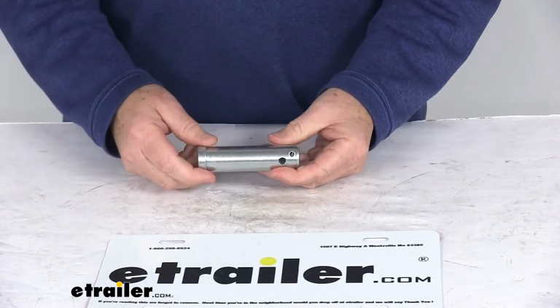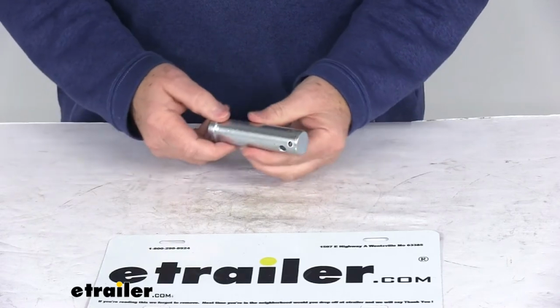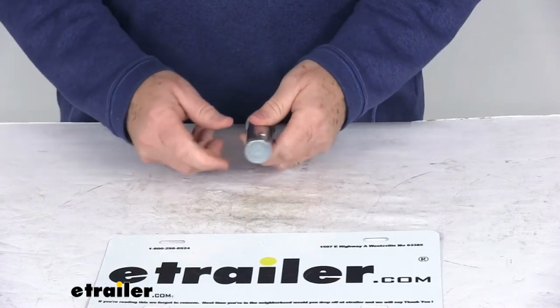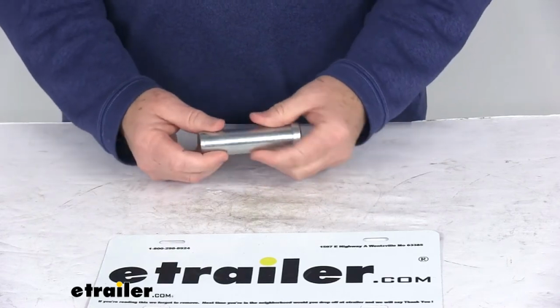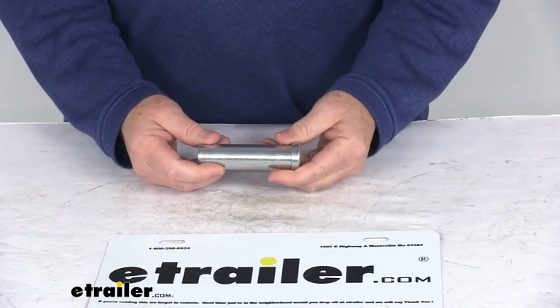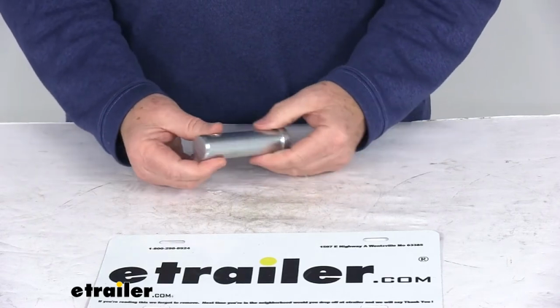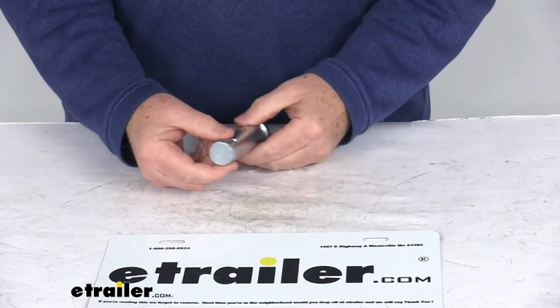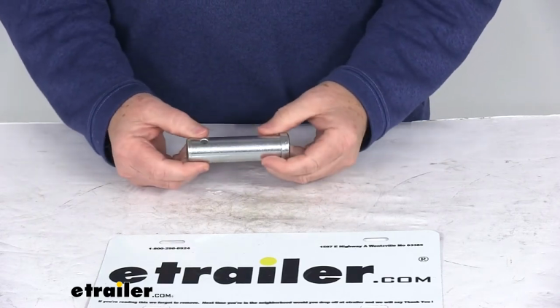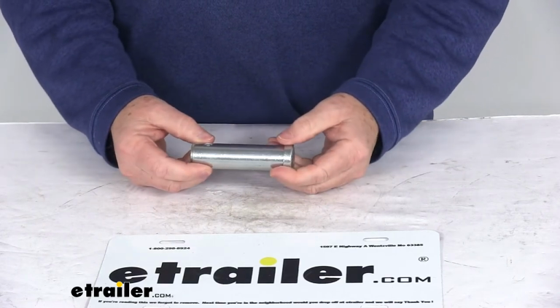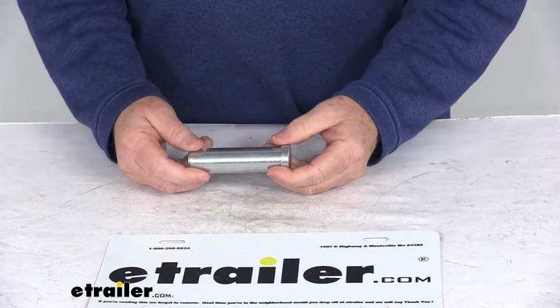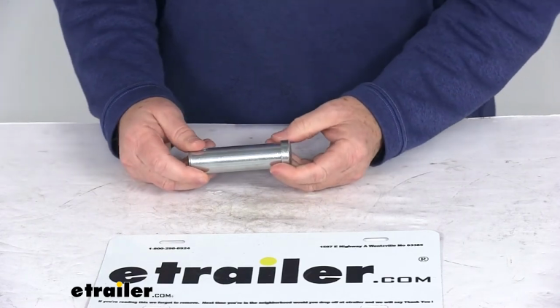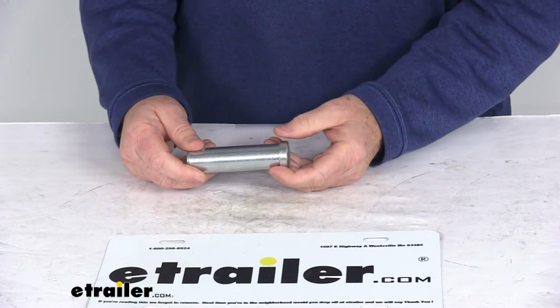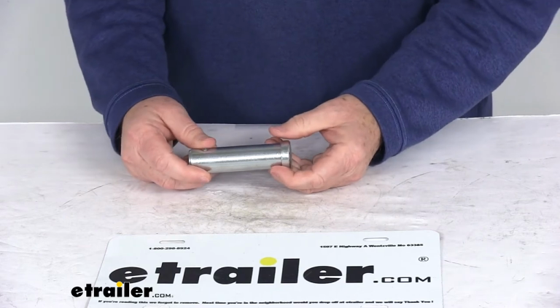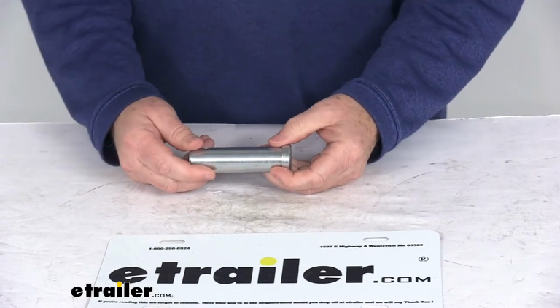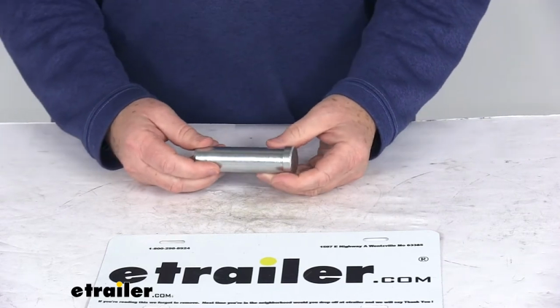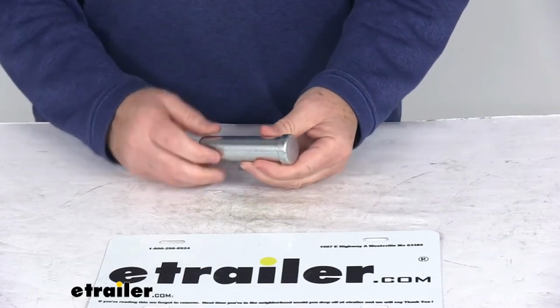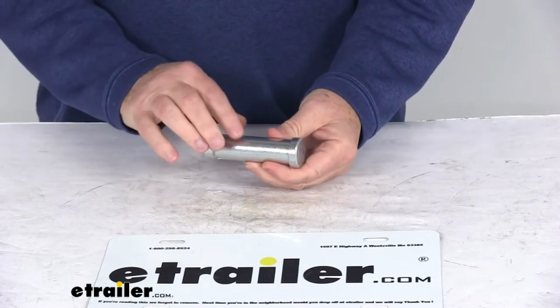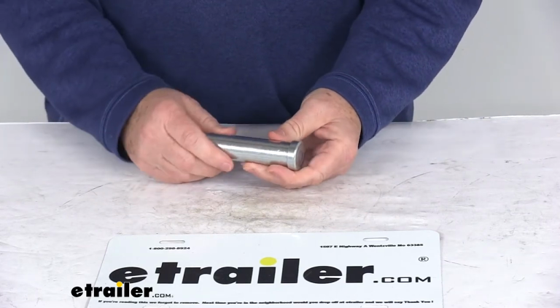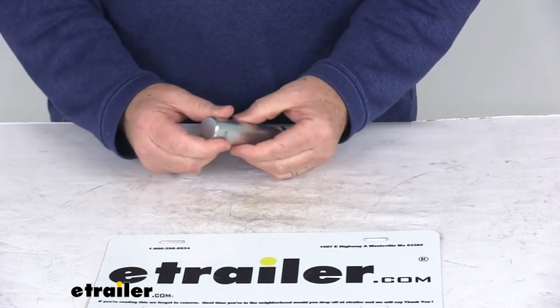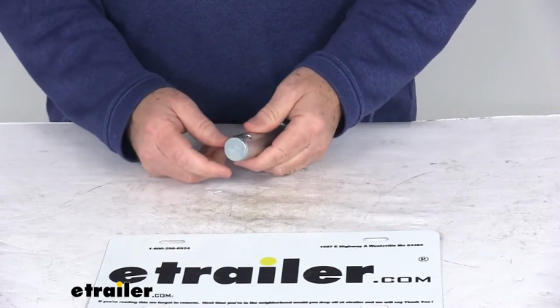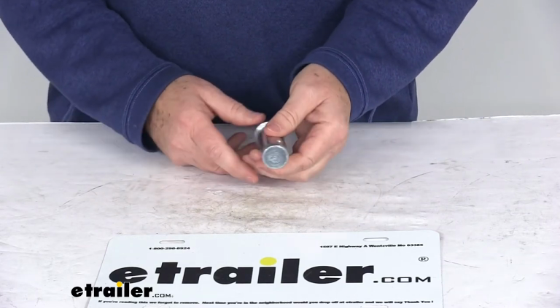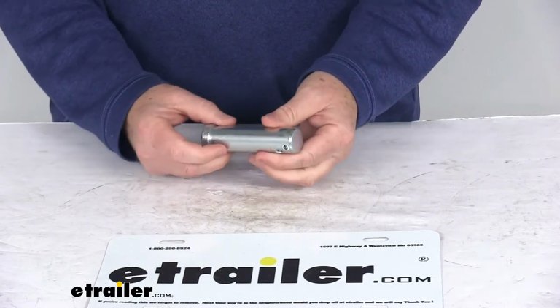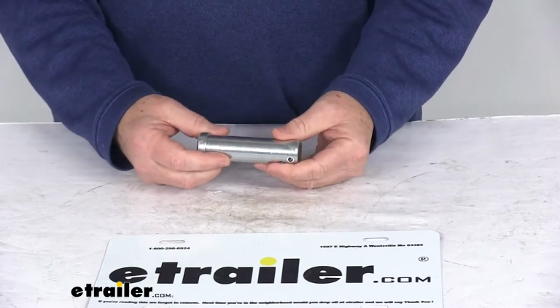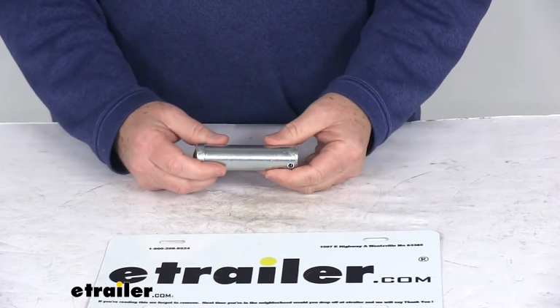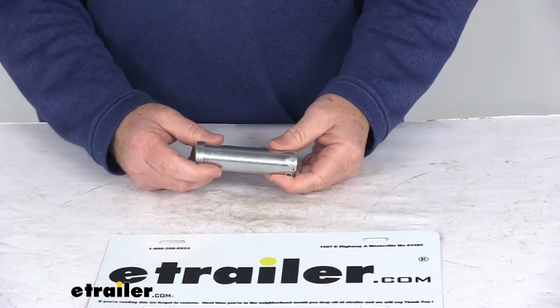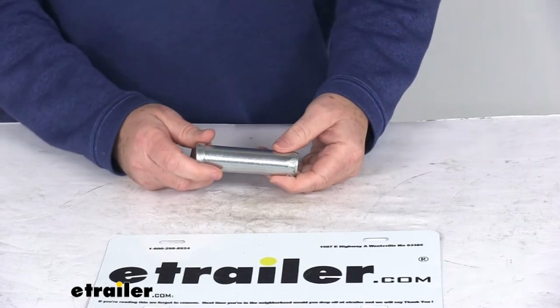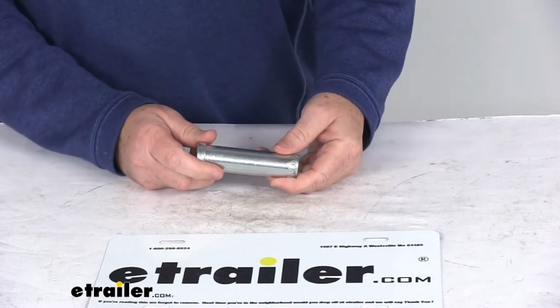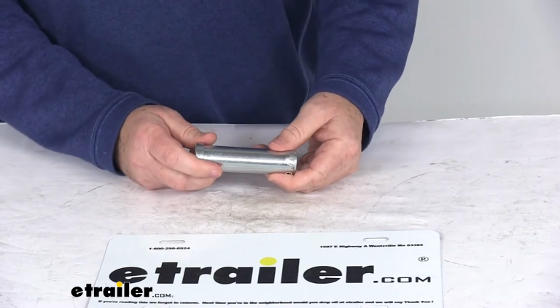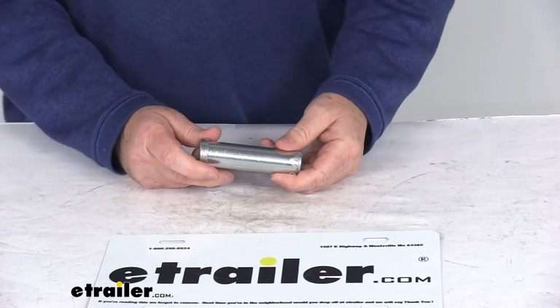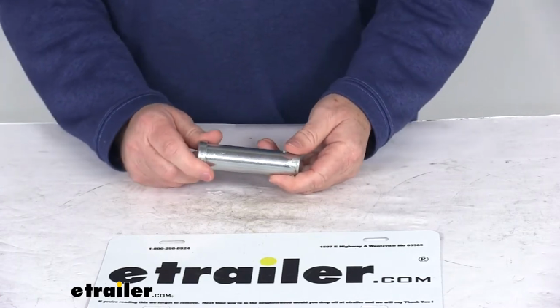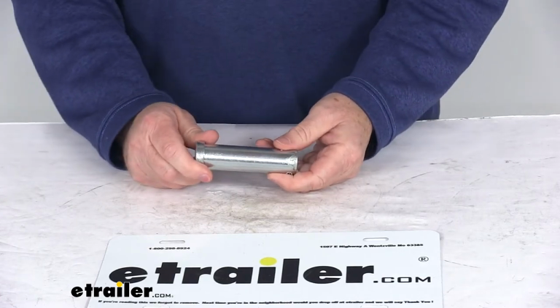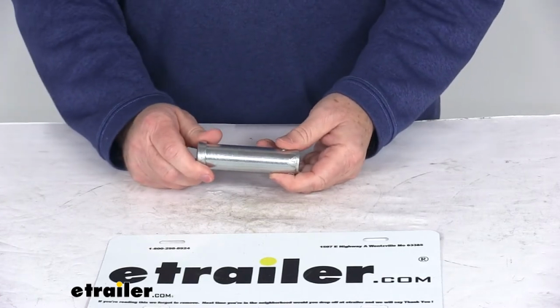Today we're going to take a look at the replacement 1 inch by 3 1/4 inch clevis pin for the Fischer snow plows. This part will replace the clevis pin on your Fischer snow plow, and it is designed to replace the Fischer part number 6814.